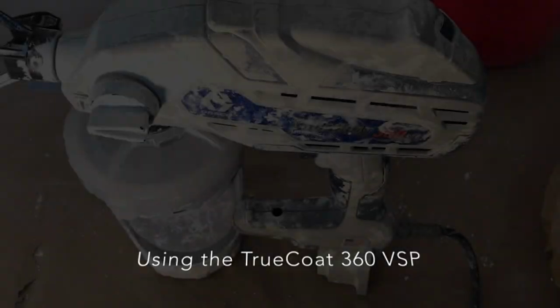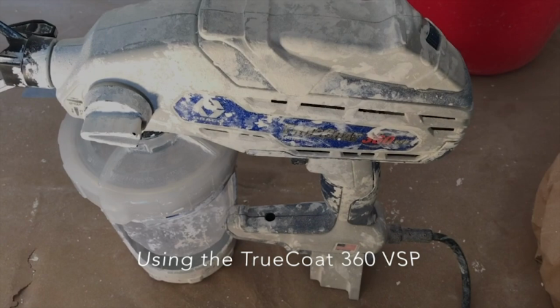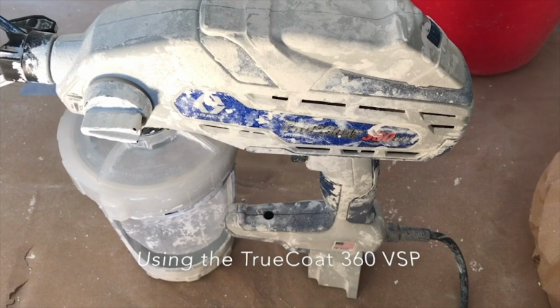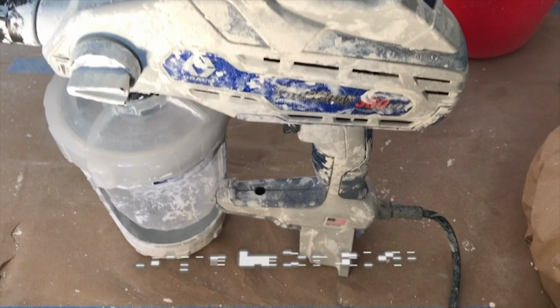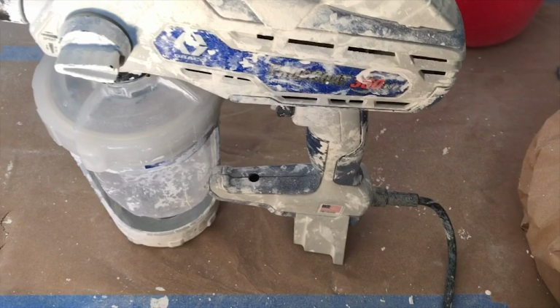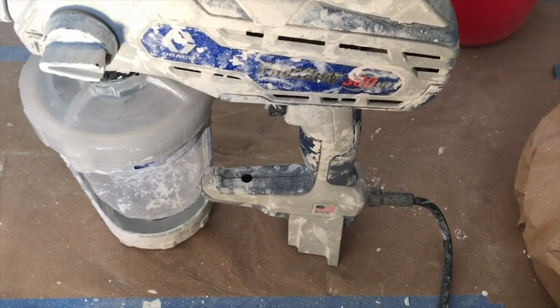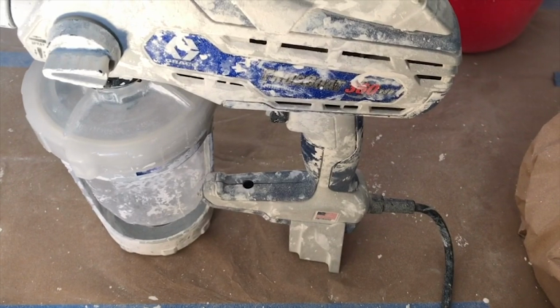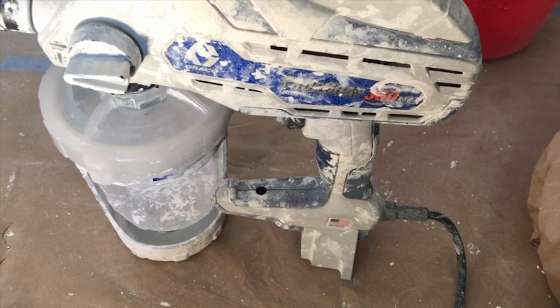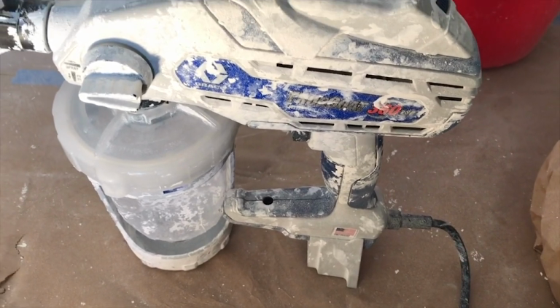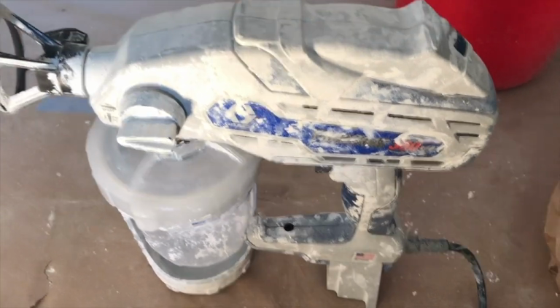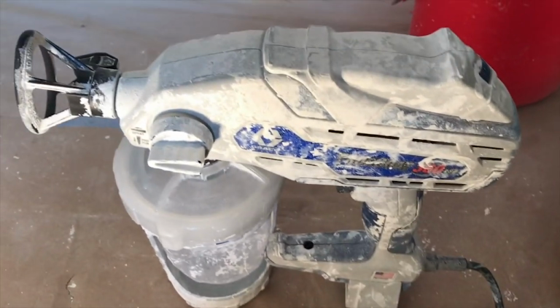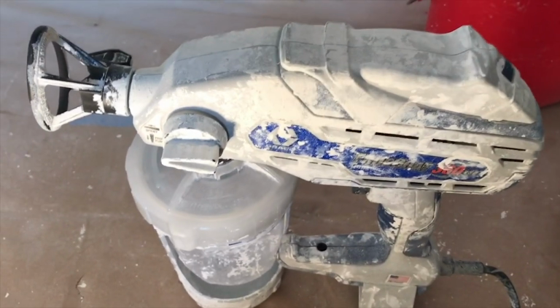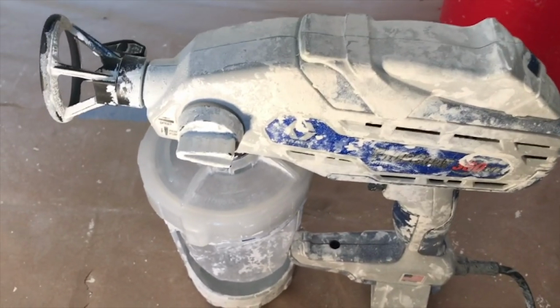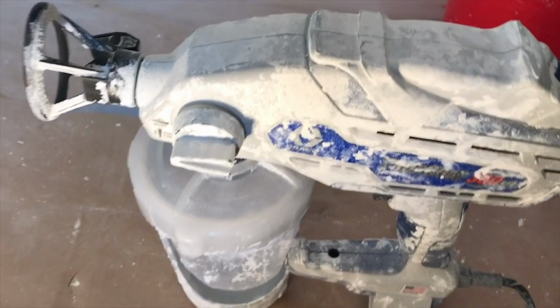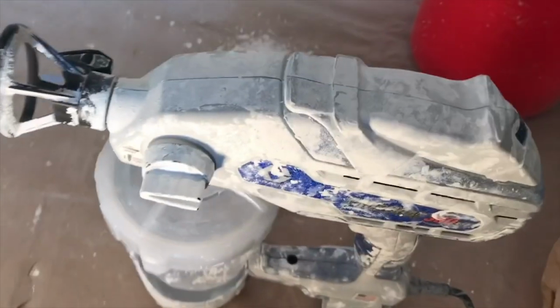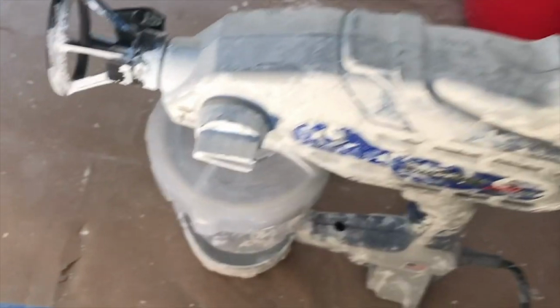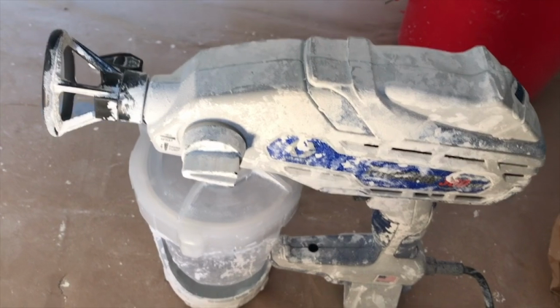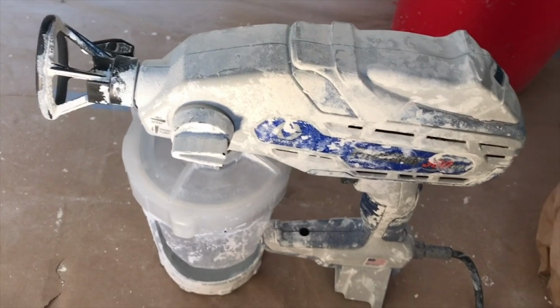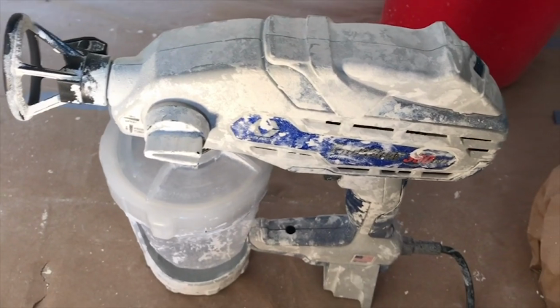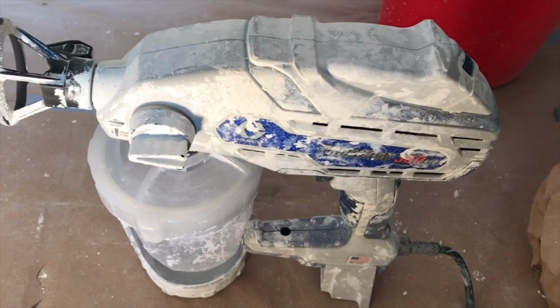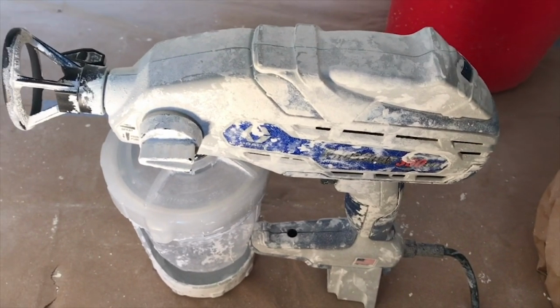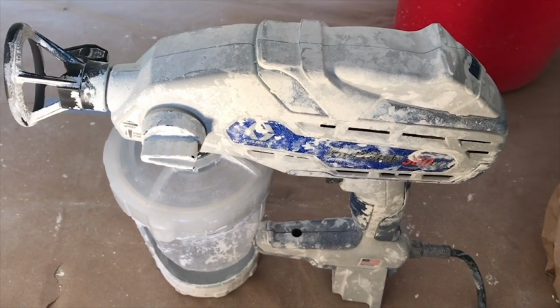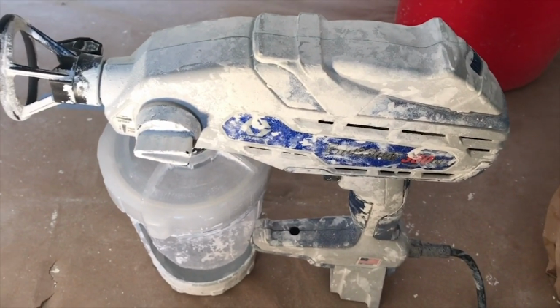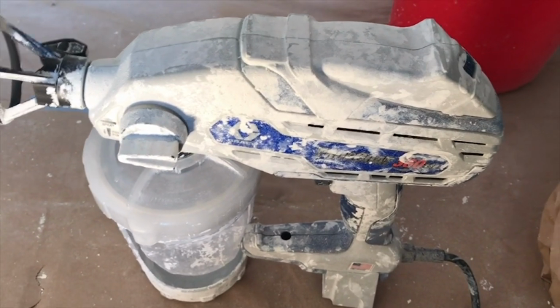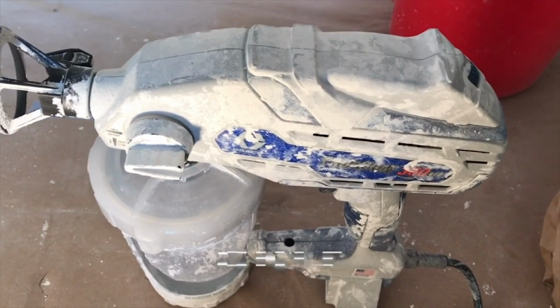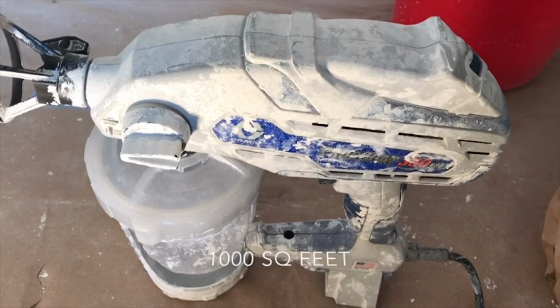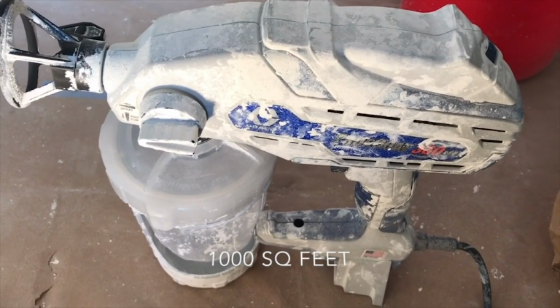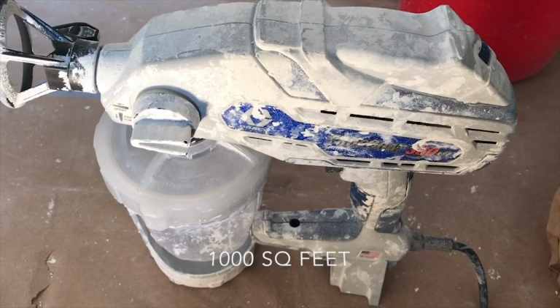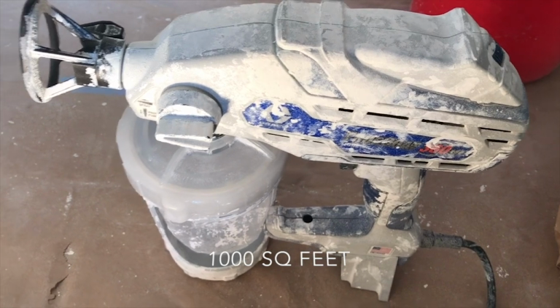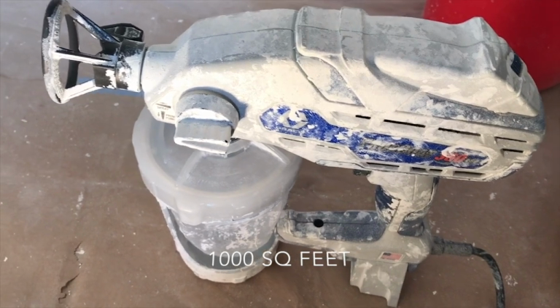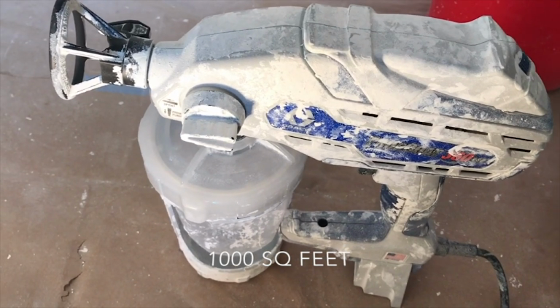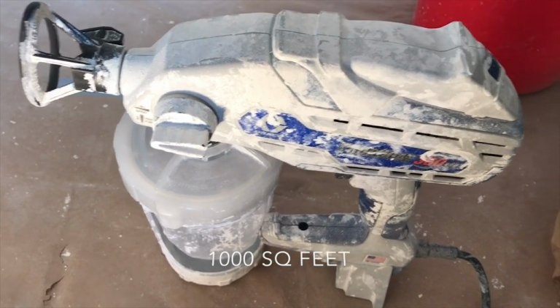I'm going to show how to use my TruCo 360 BSP to spray some latex paint. These things are a big purchase, but if you've got about a thousand square feet to spray, it's totally worth it.